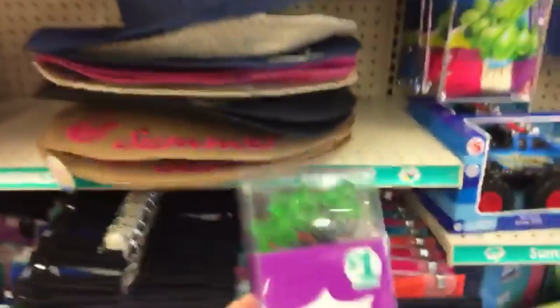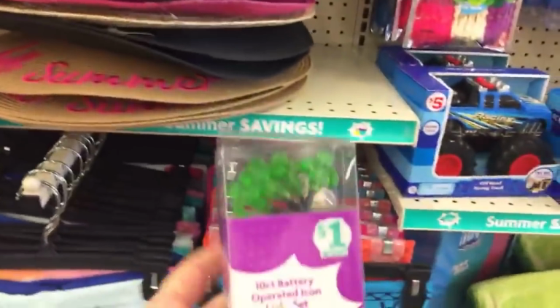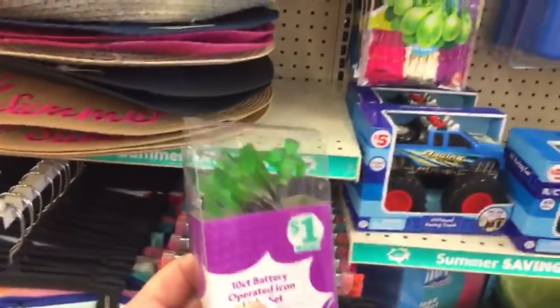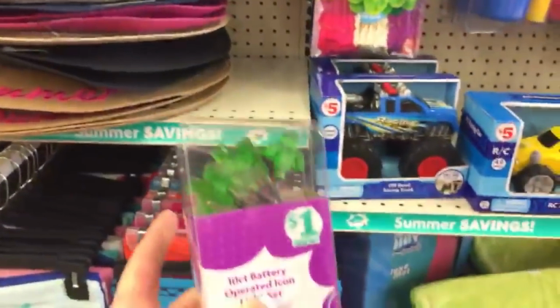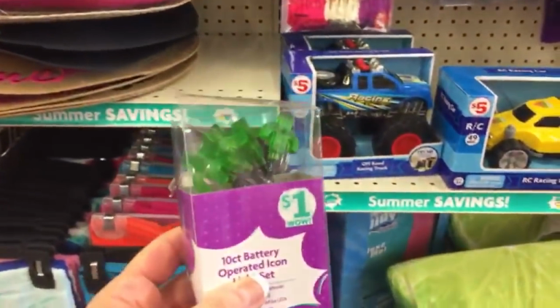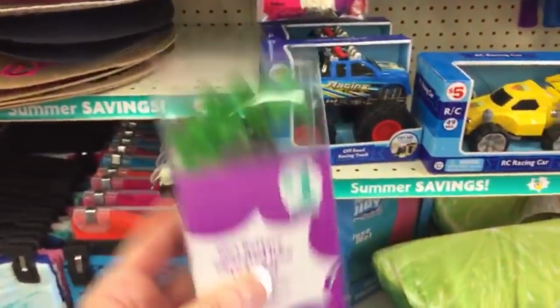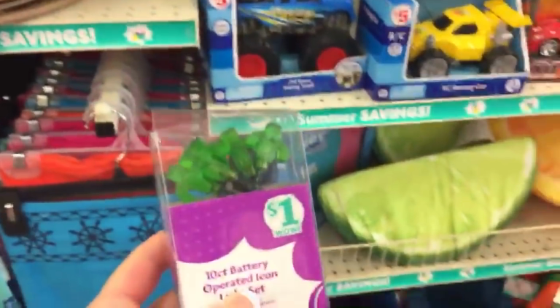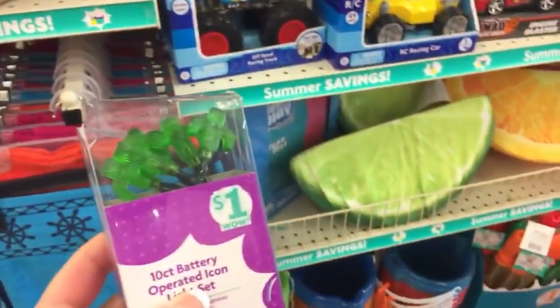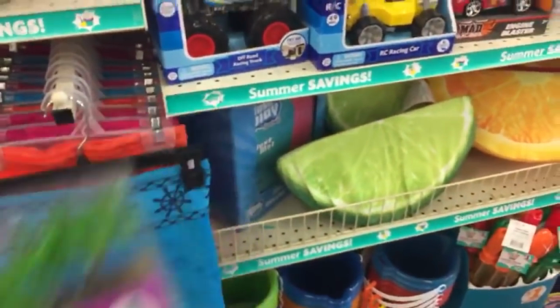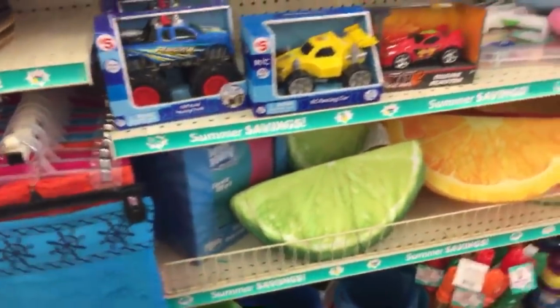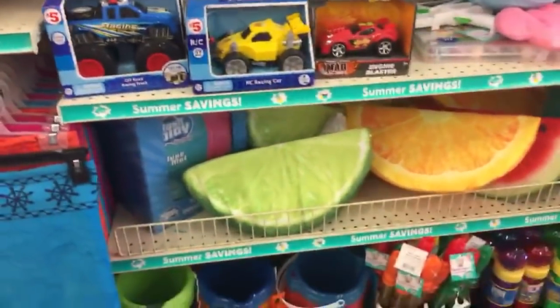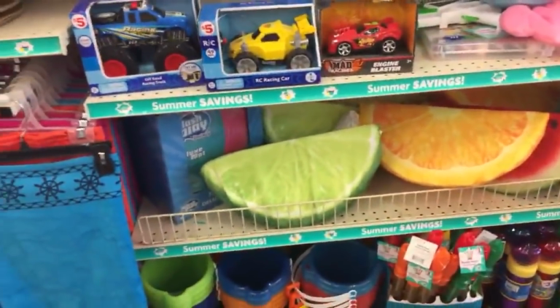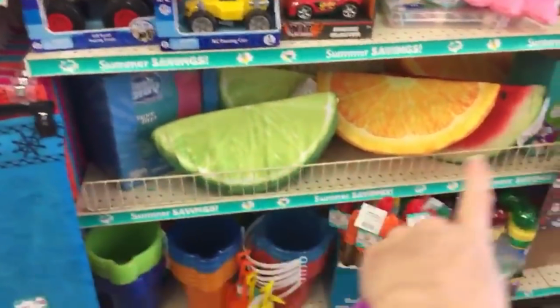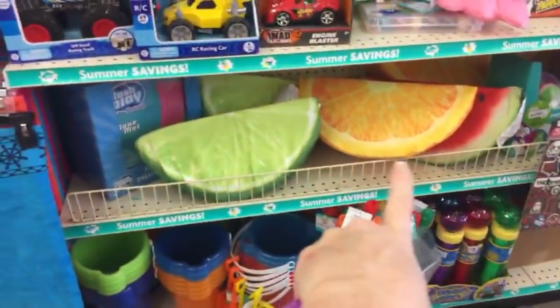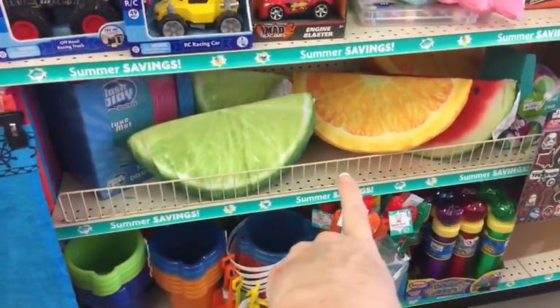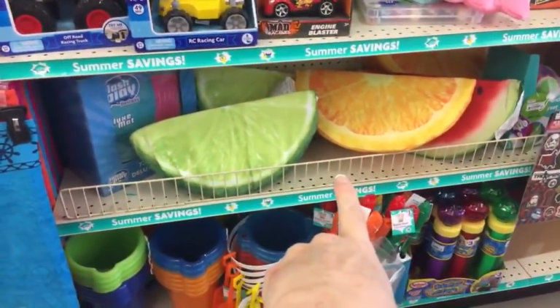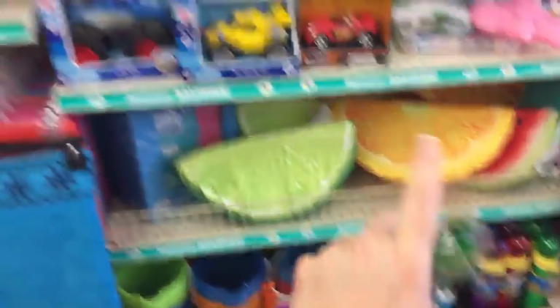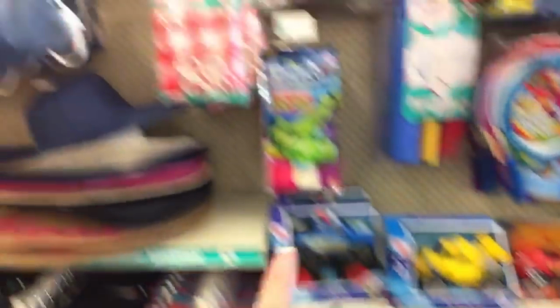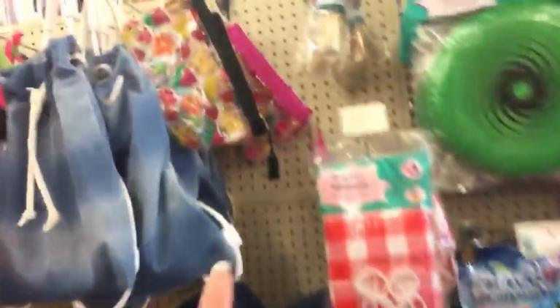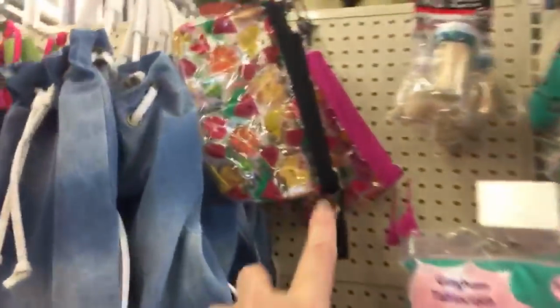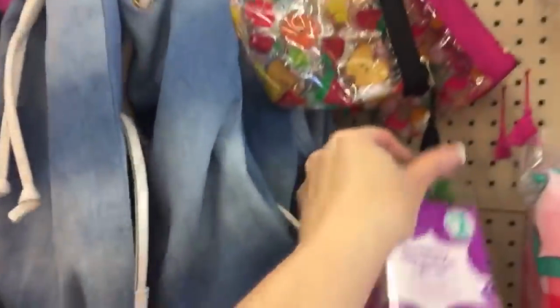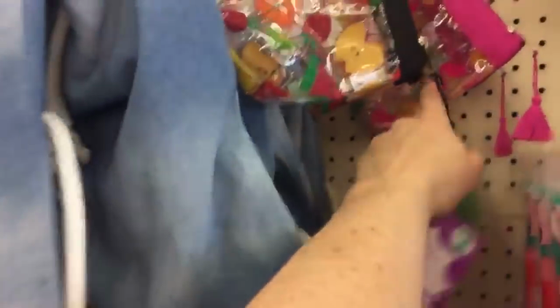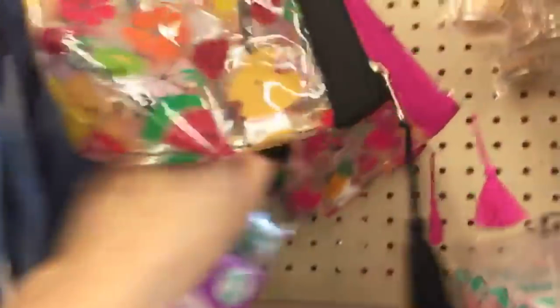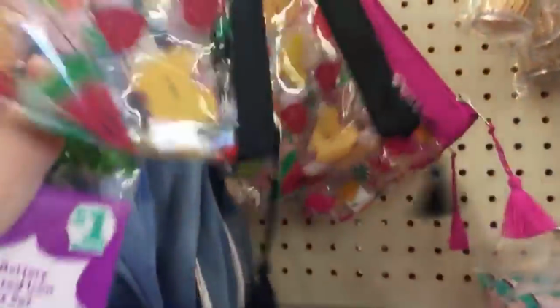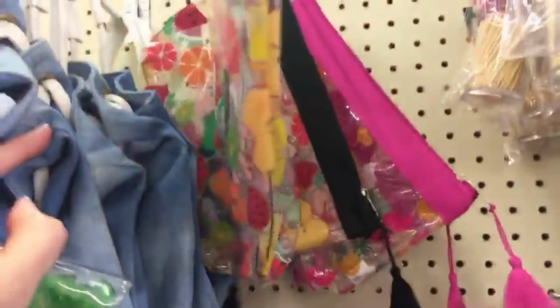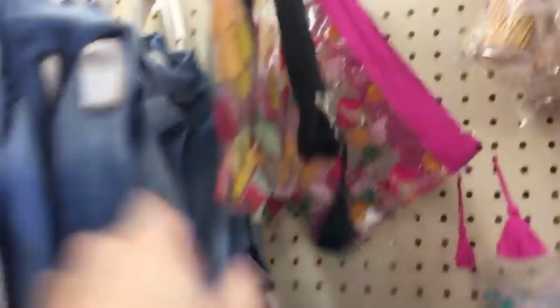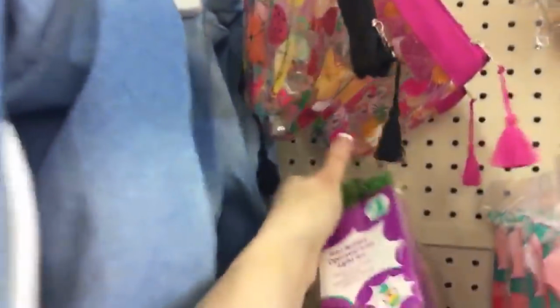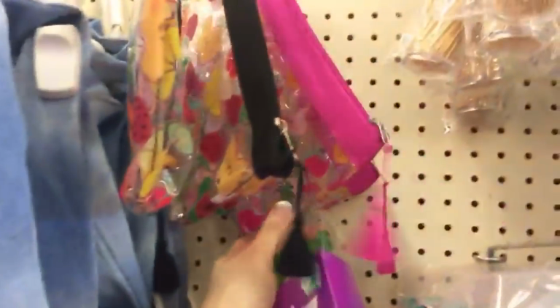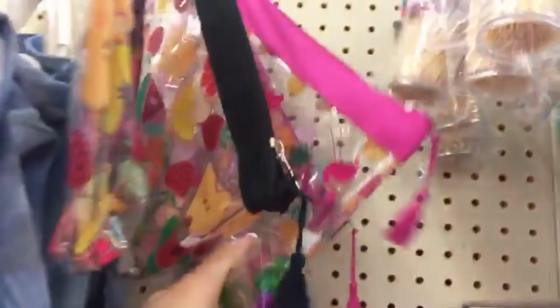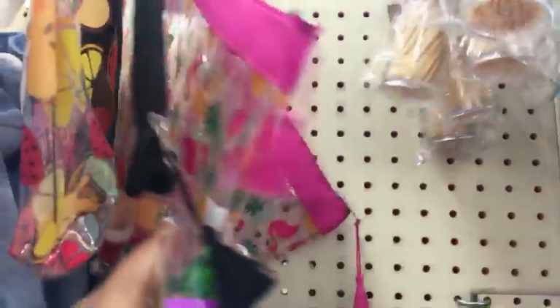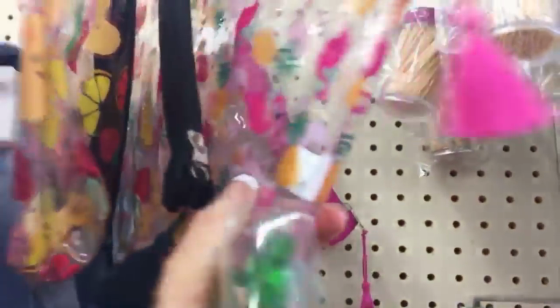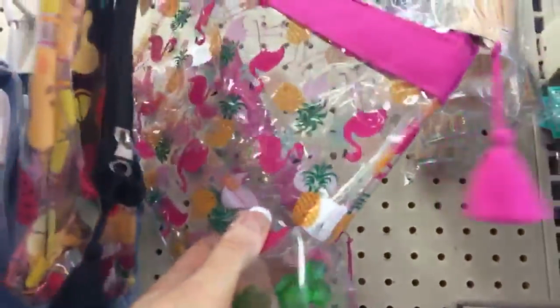So far my favorites are the lights. I love the cushions, and I'm really loving these little three-dollar bags.